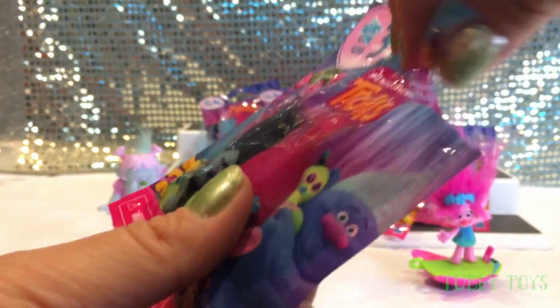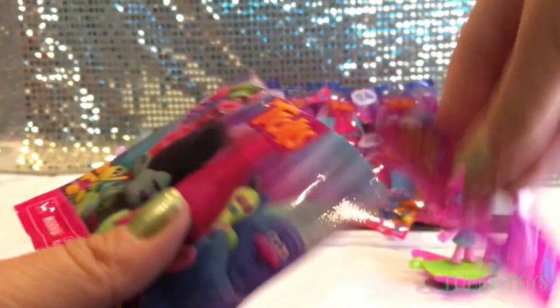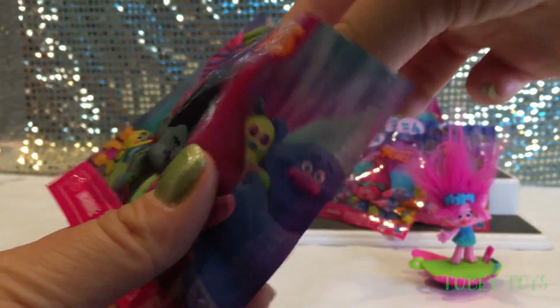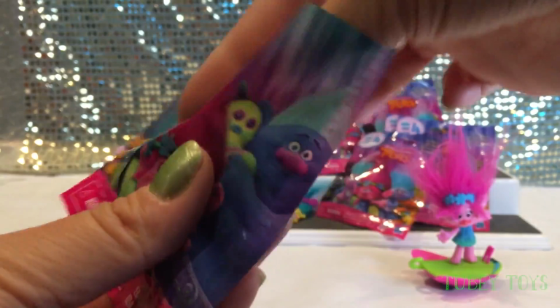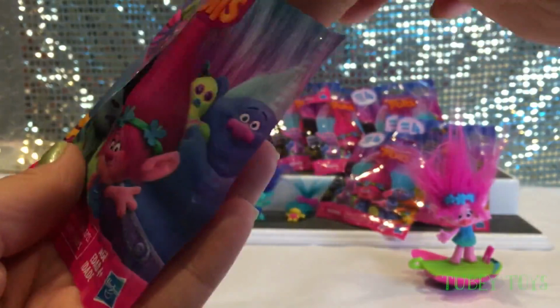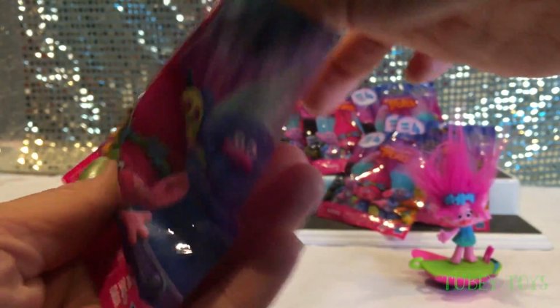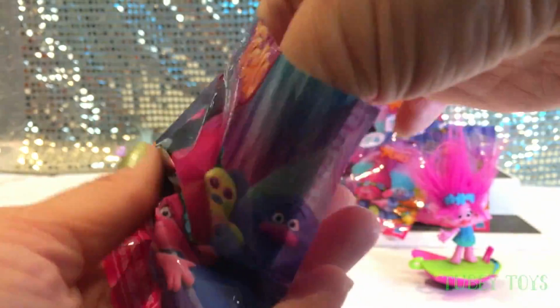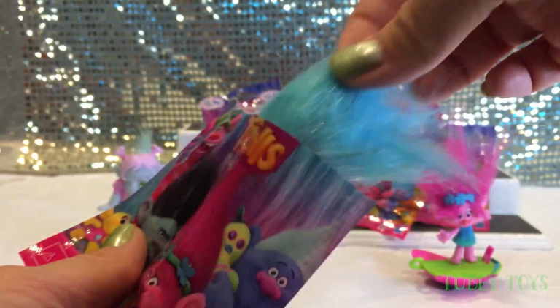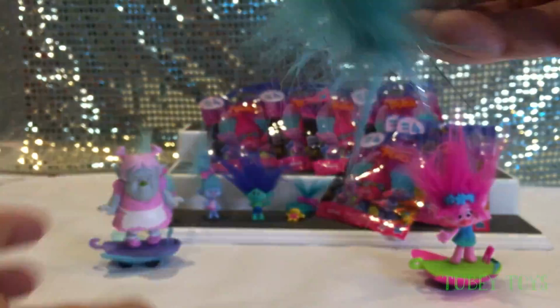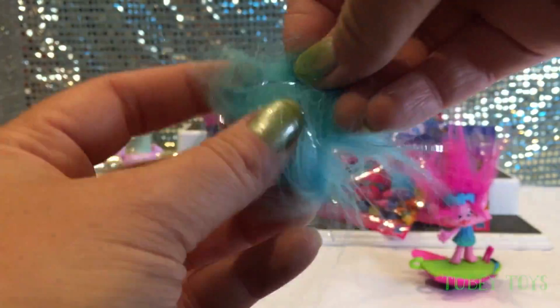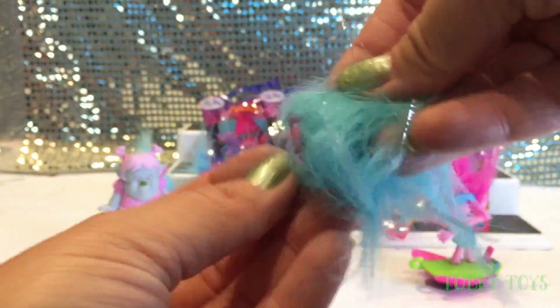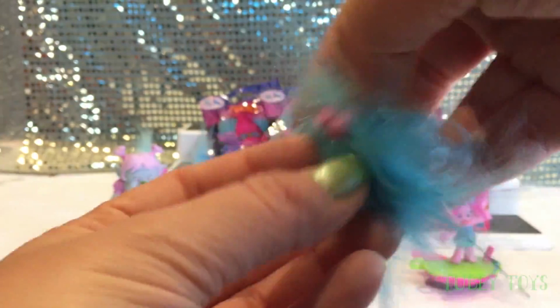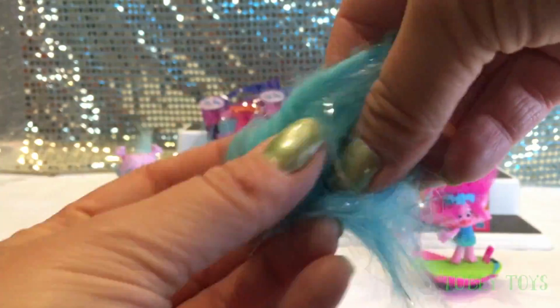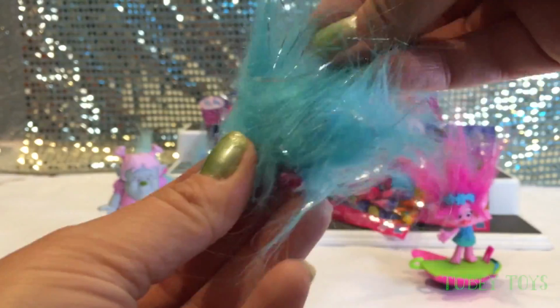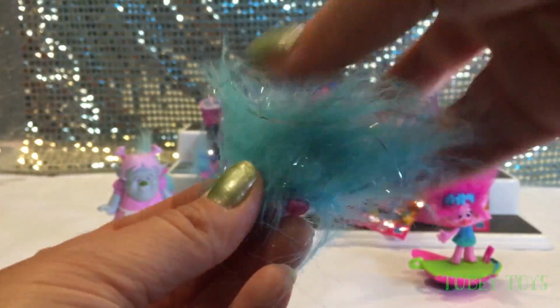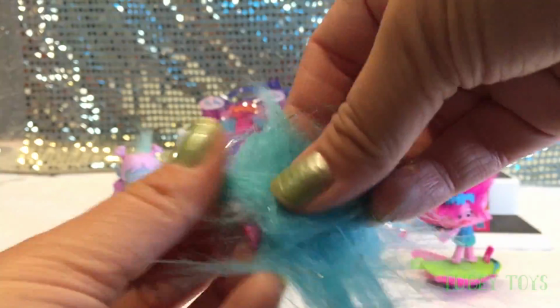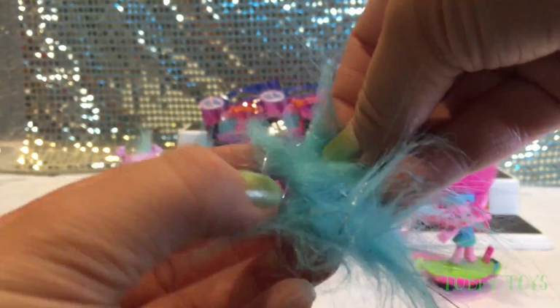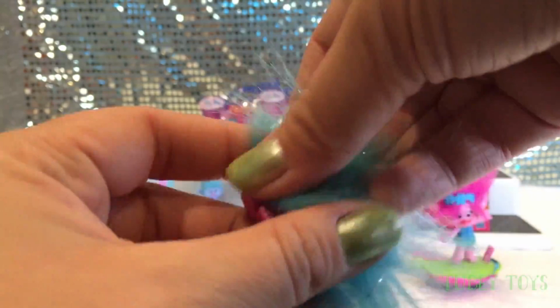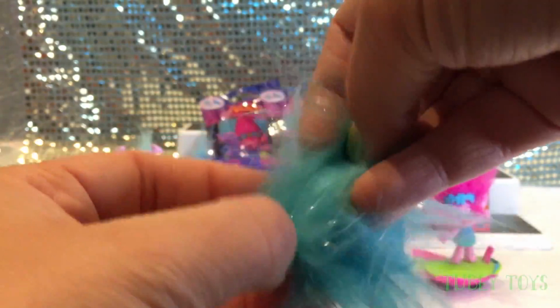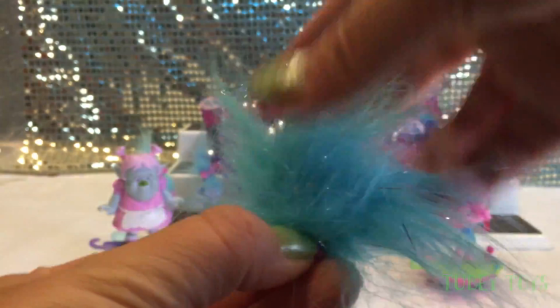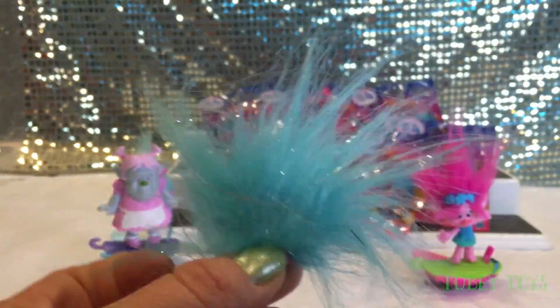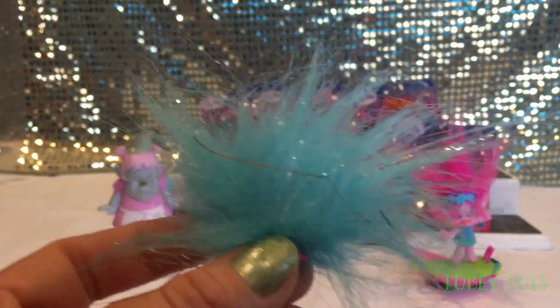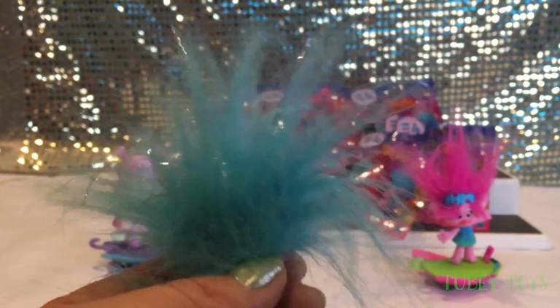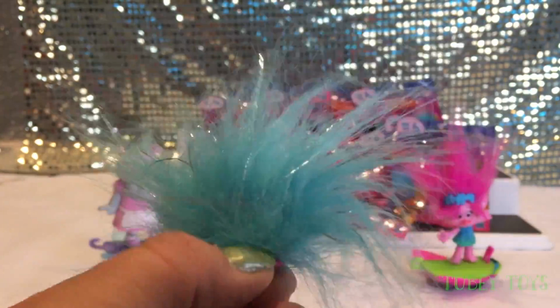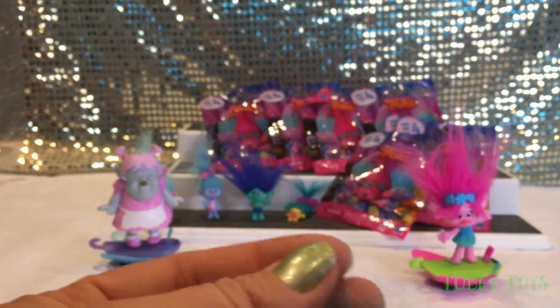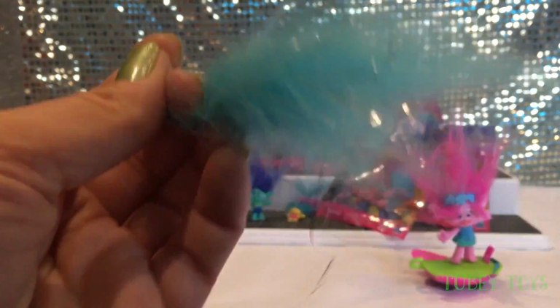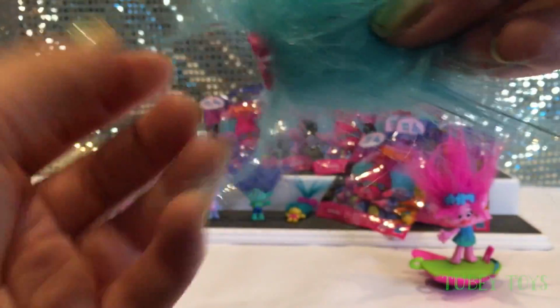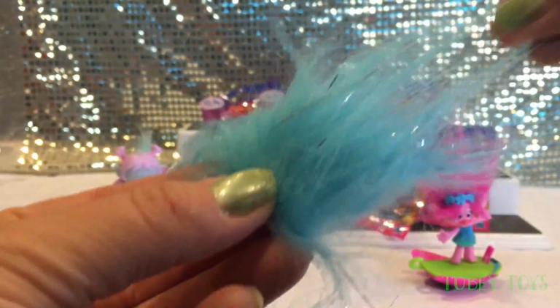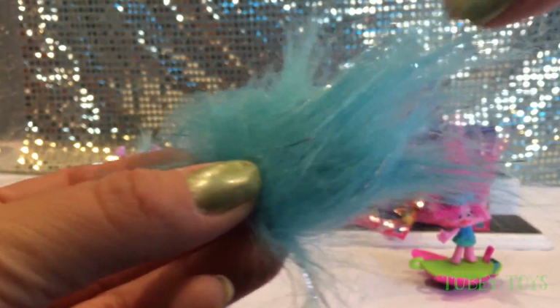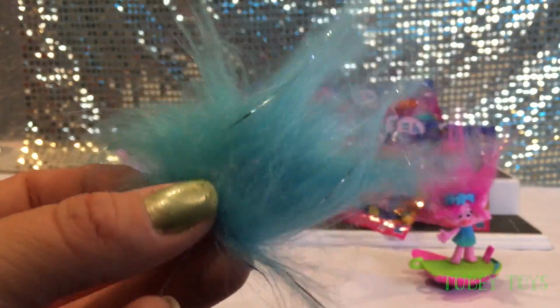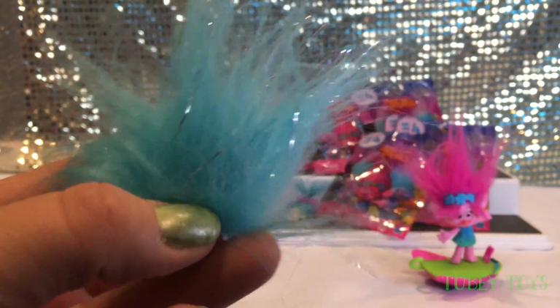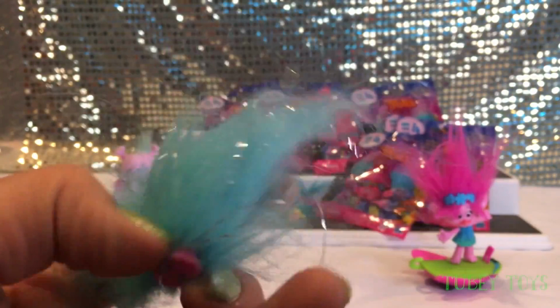Is it Biggie? I wish. It's another one of those furry Fuzzbird characters — I always forget this one's name. Super cool though. I love the silver tinsel.